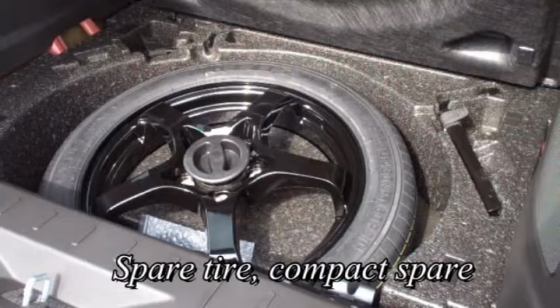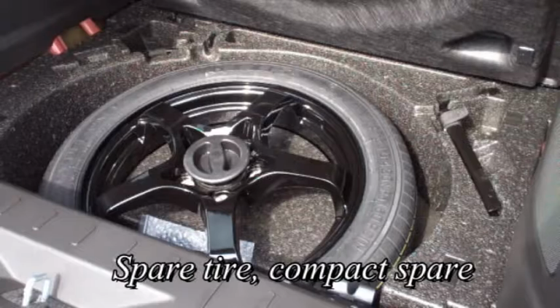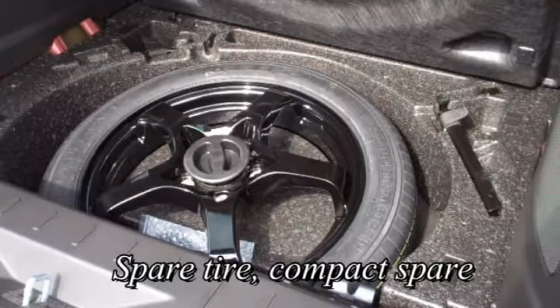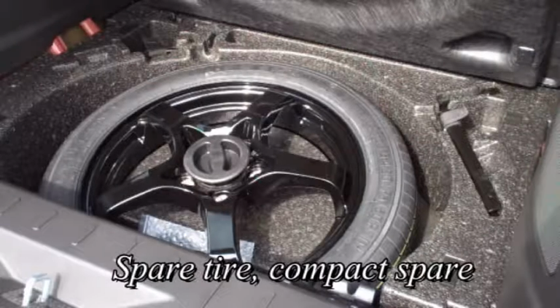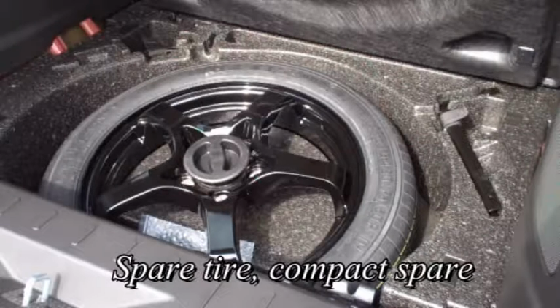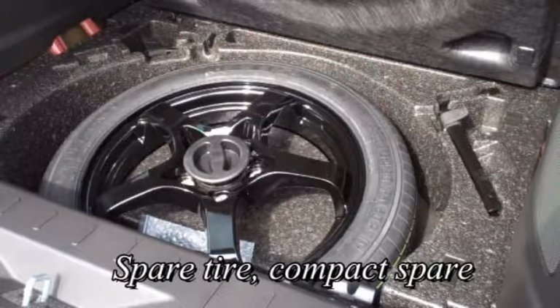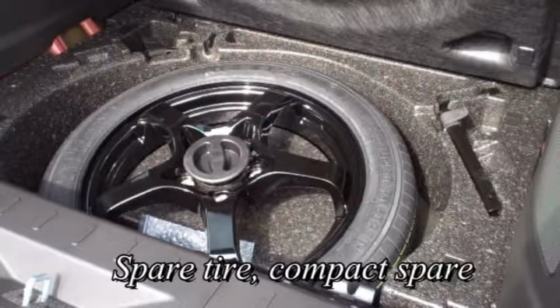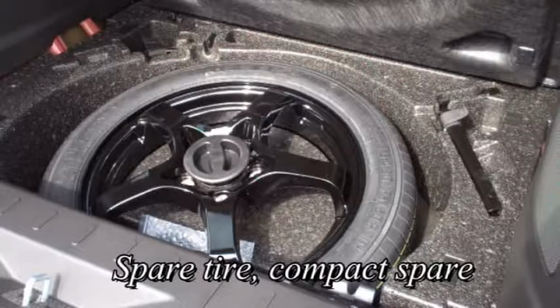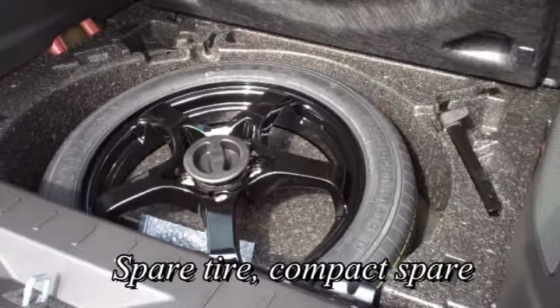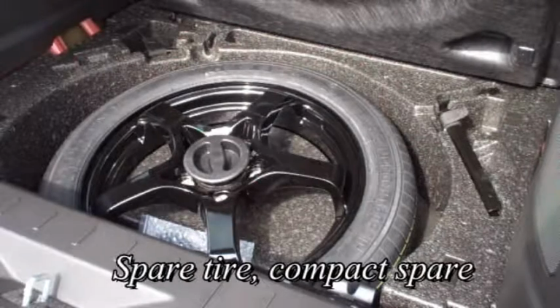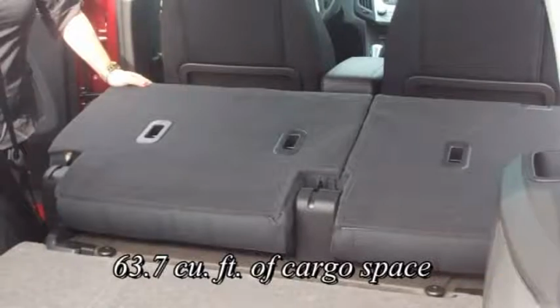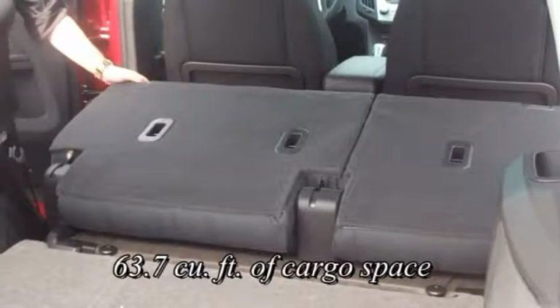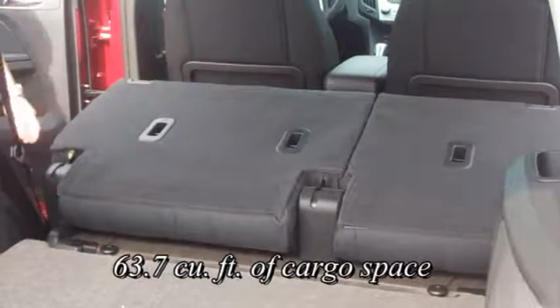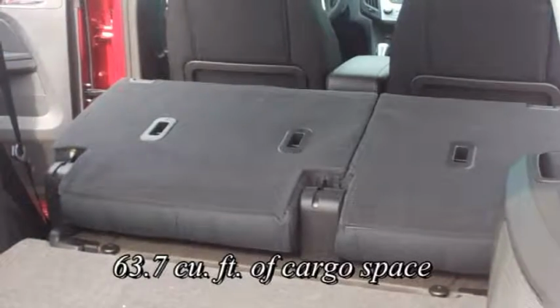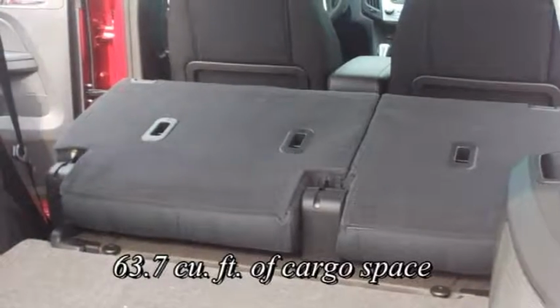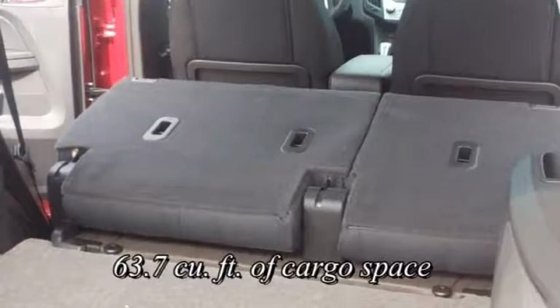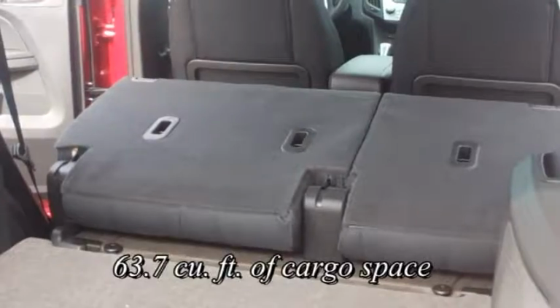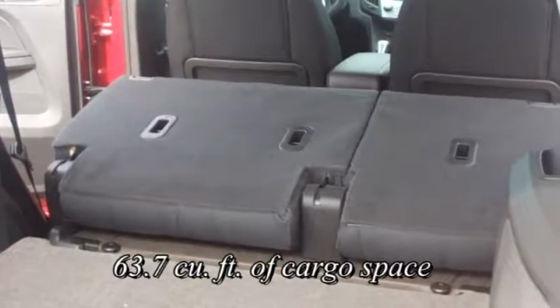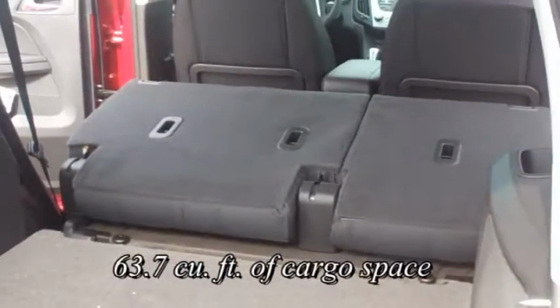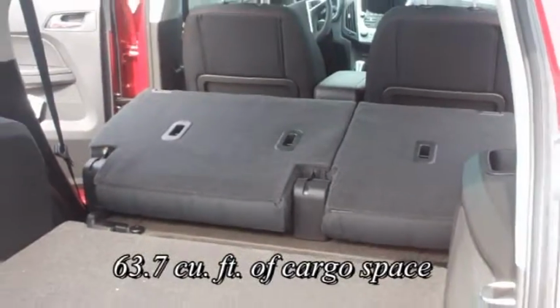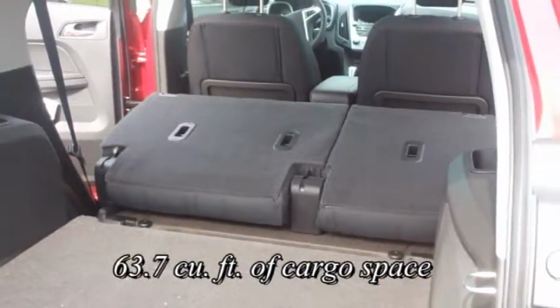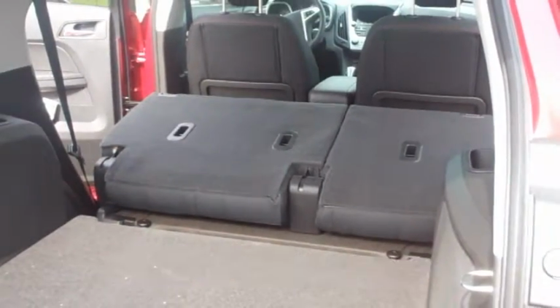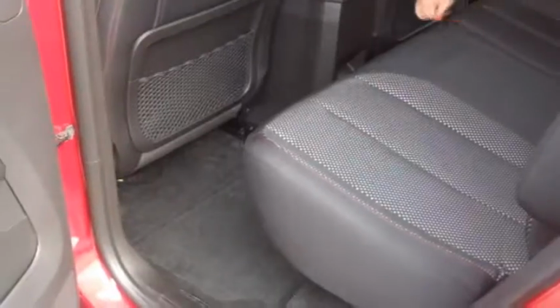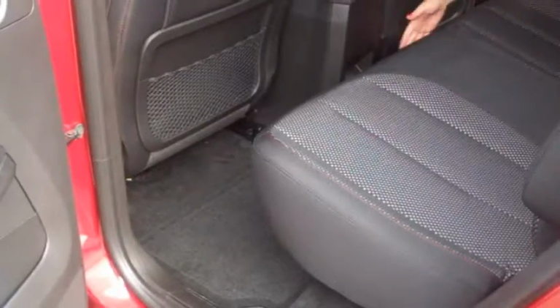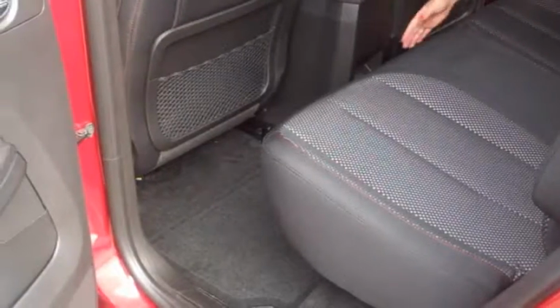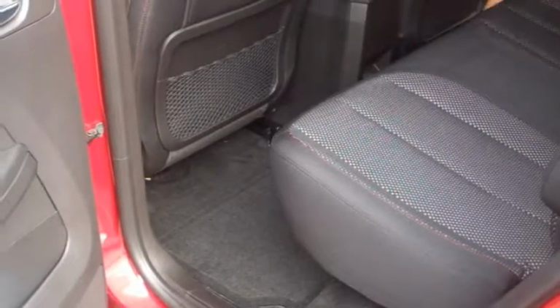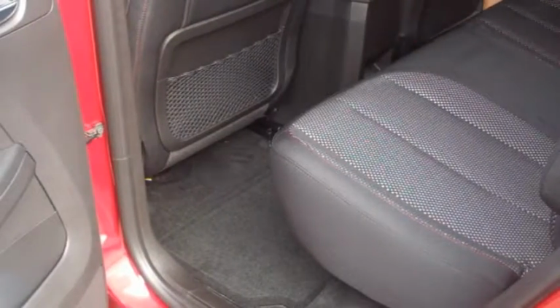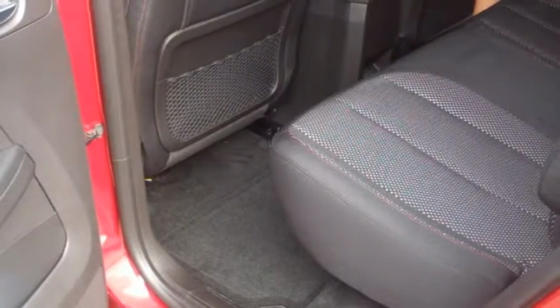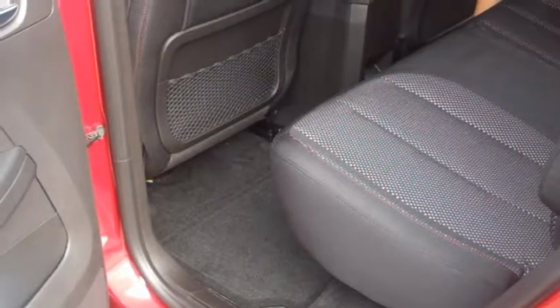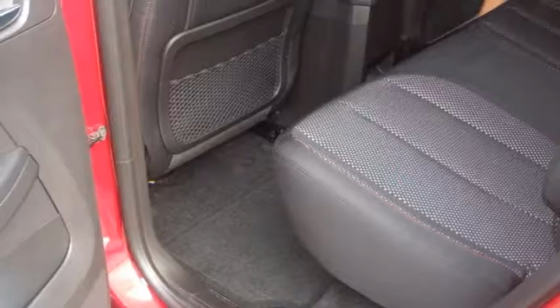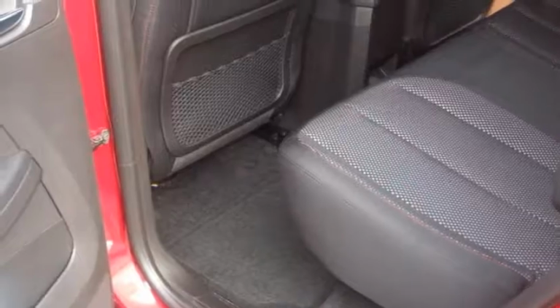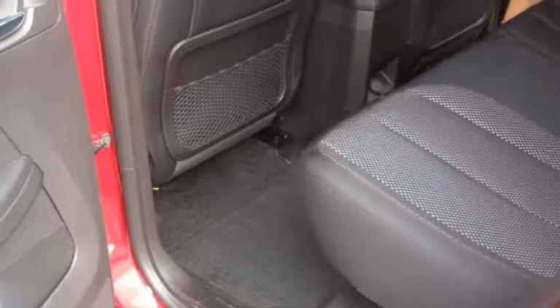The spare tire on the Chevy Equinox is neatly tucked away and the split folding rear seats offer tons of cargo room. The sliding rear seat offers comfort and versatility.